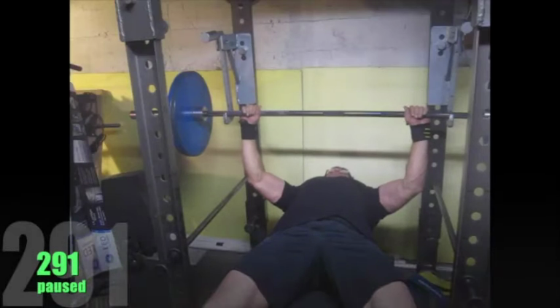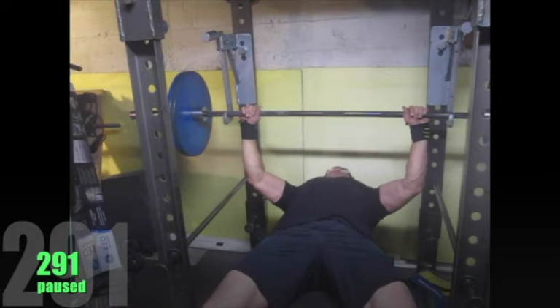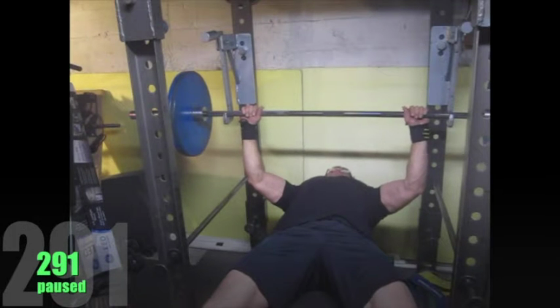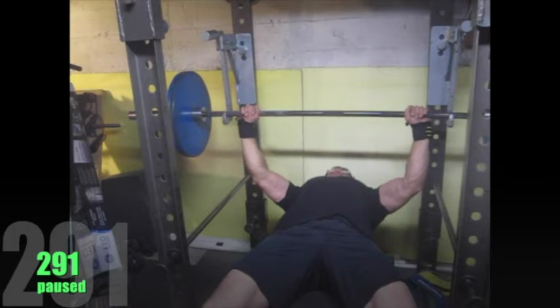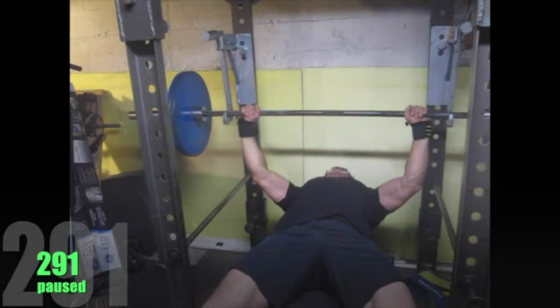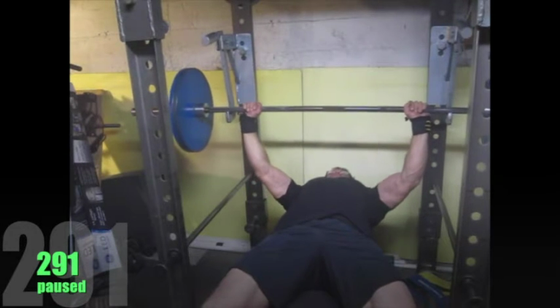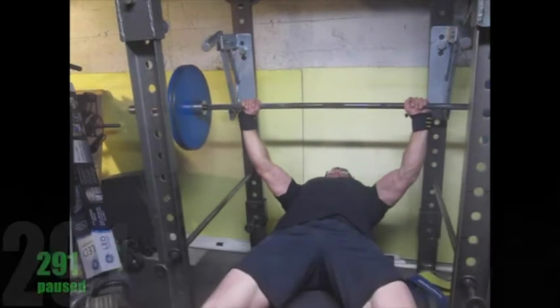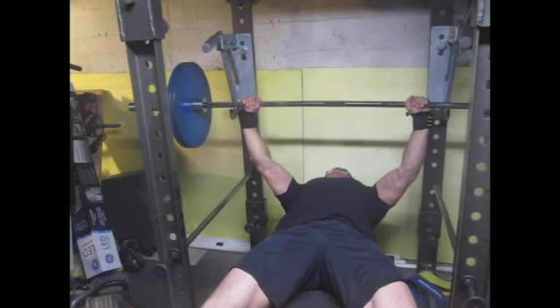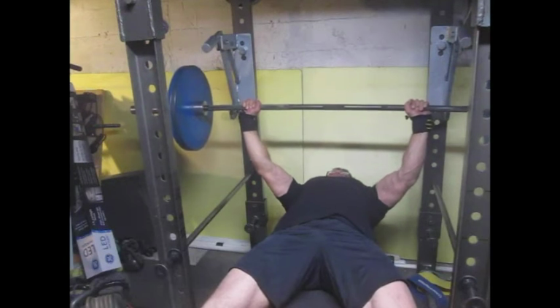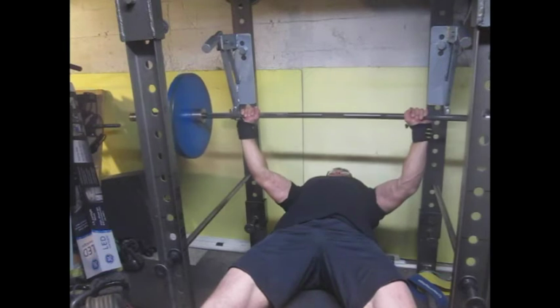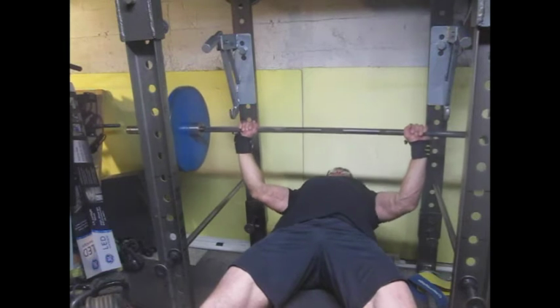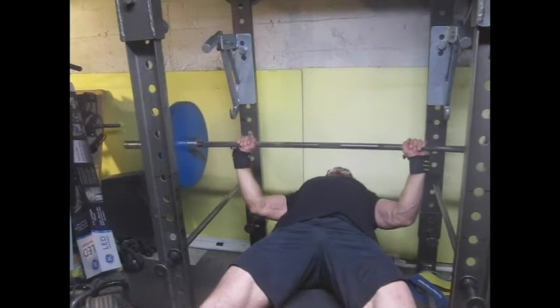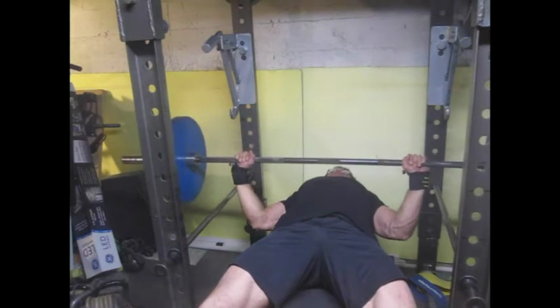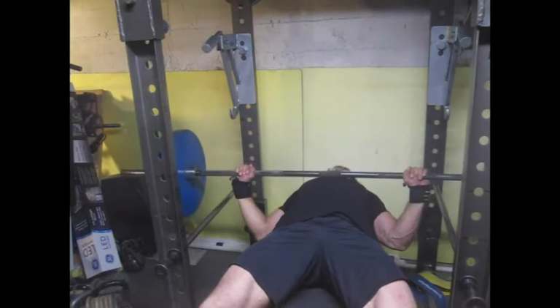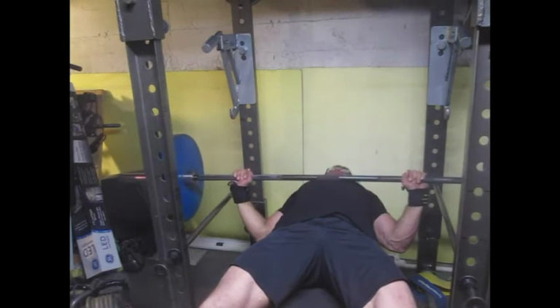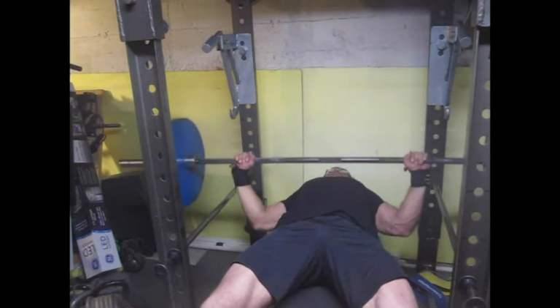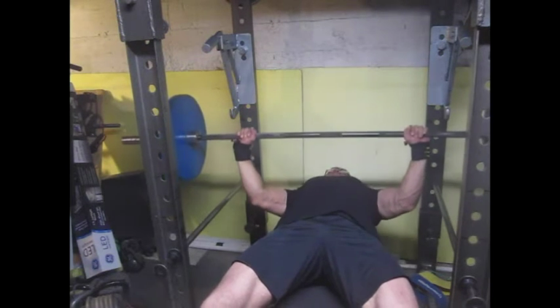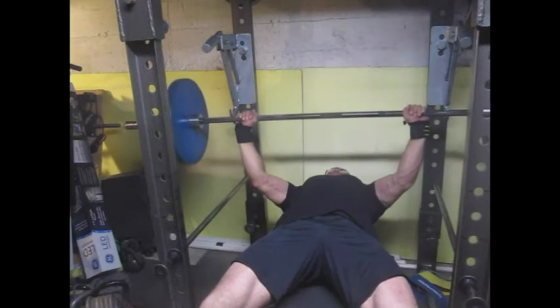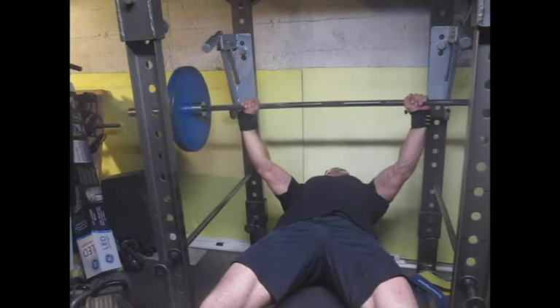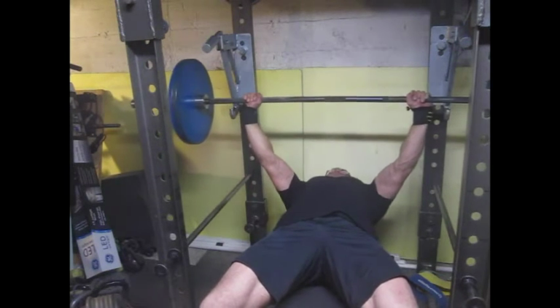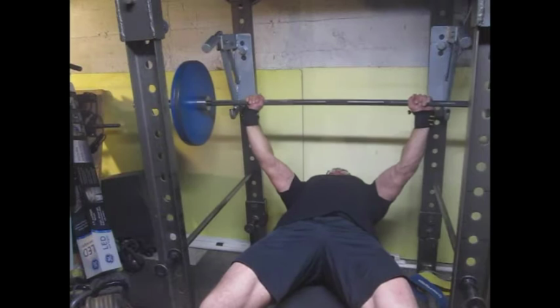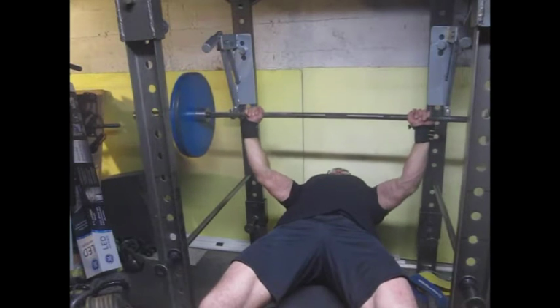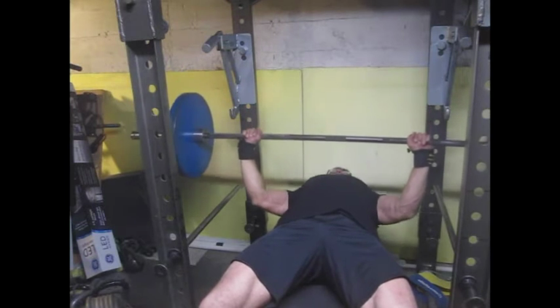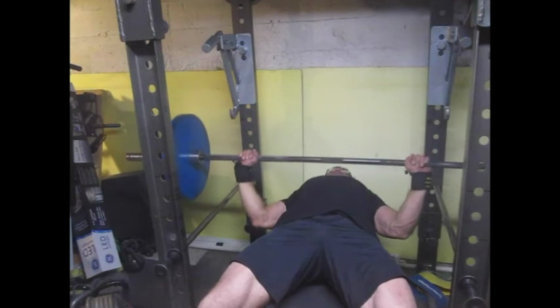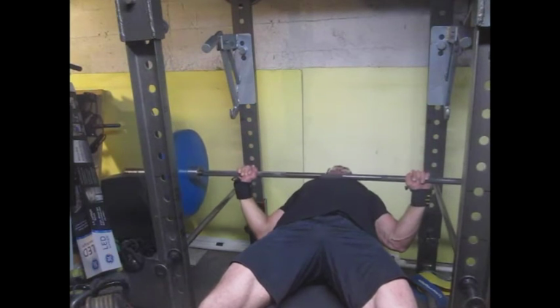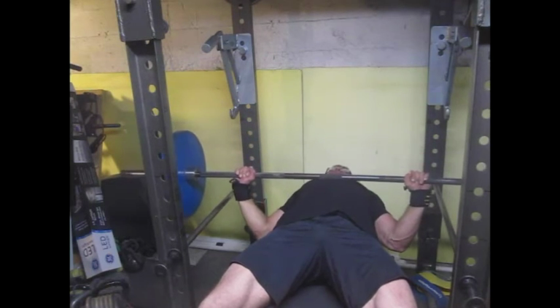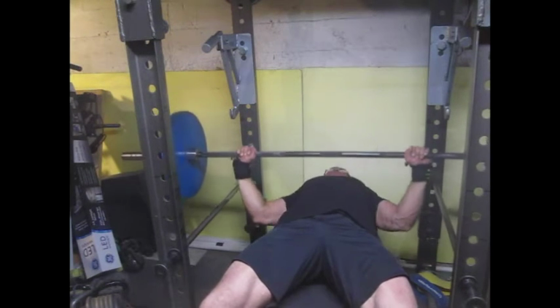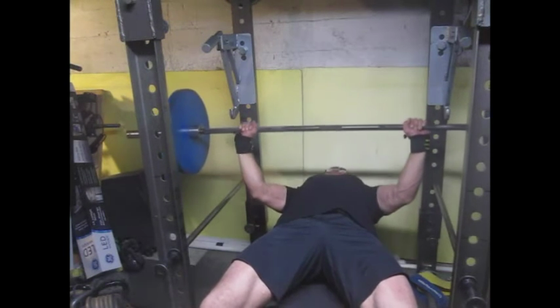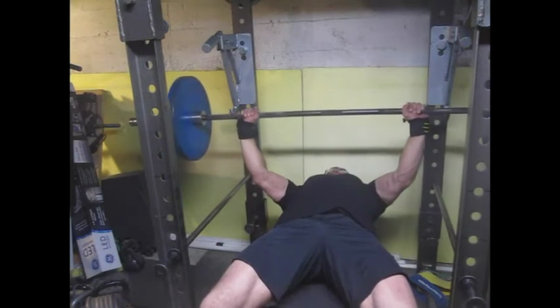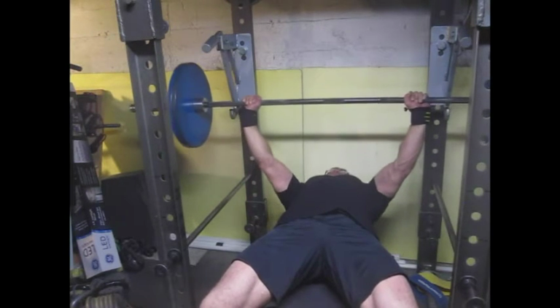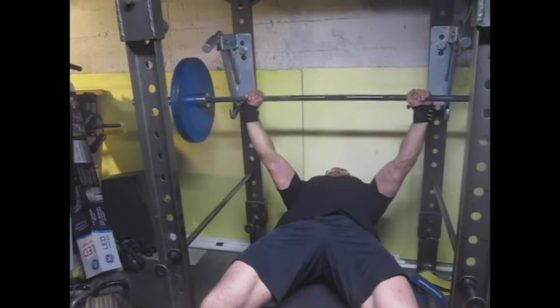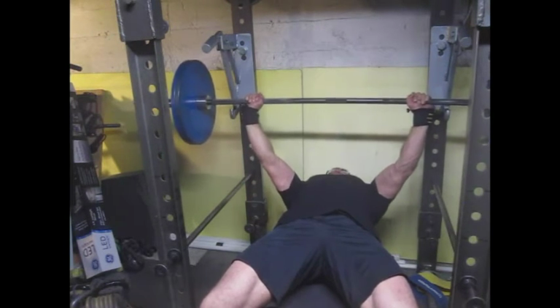I built a new monolift rack for the bench press on Saturday. I like it because I have no spotter — I train by myself all the time. It's hard to do a safe lift-off with heavier weights by yourself.